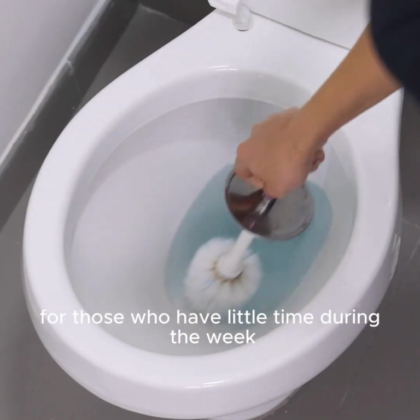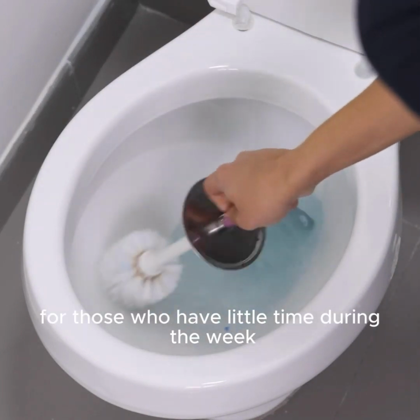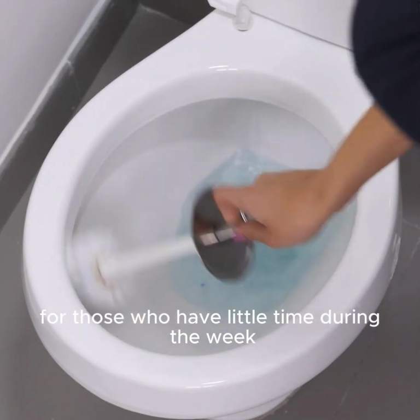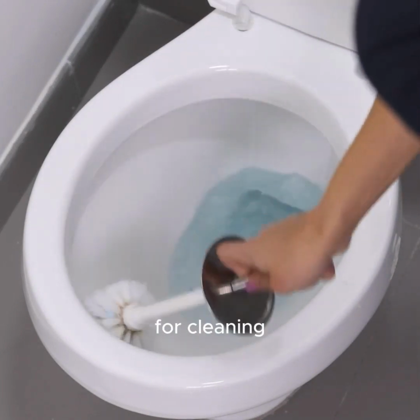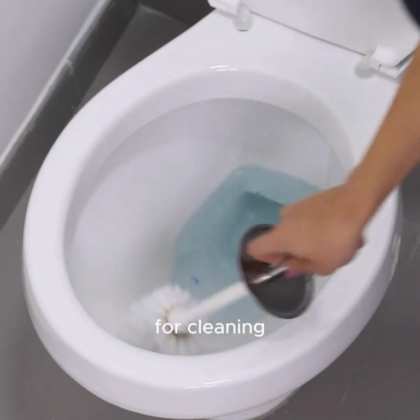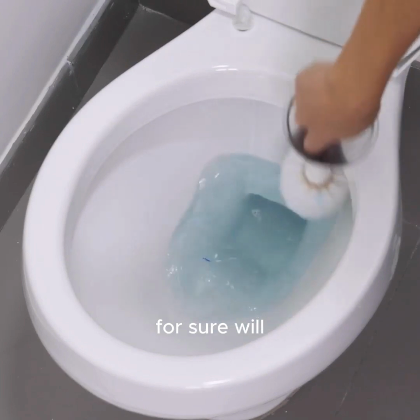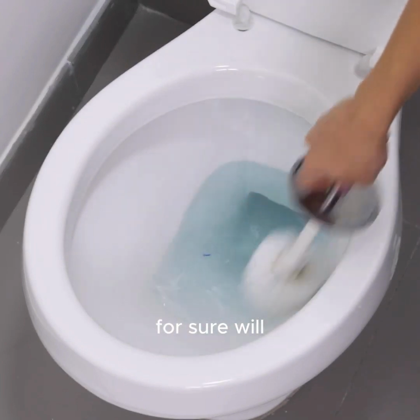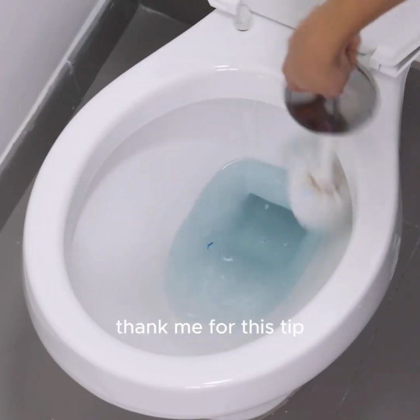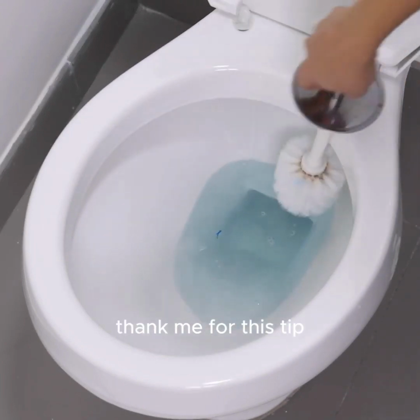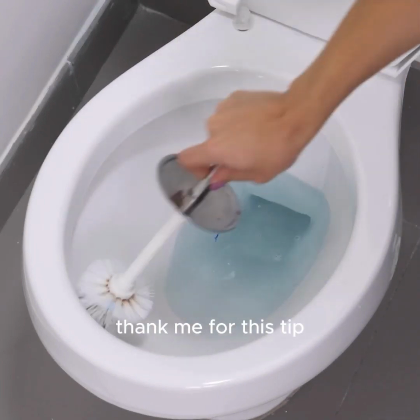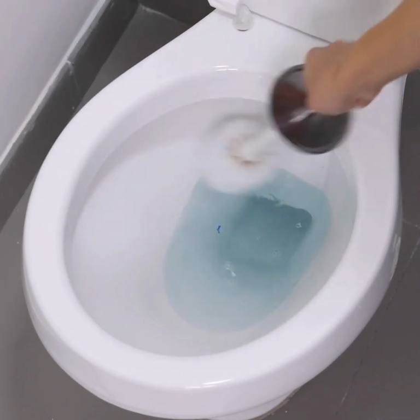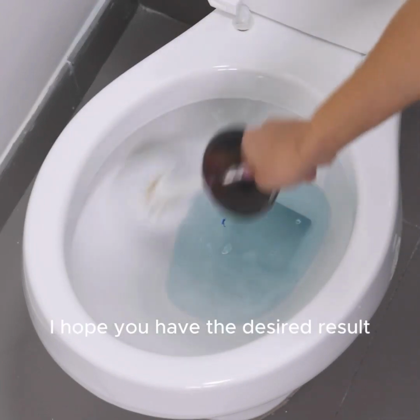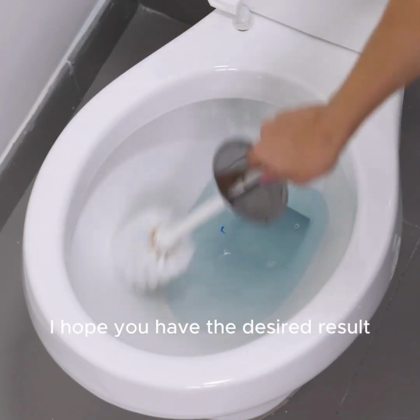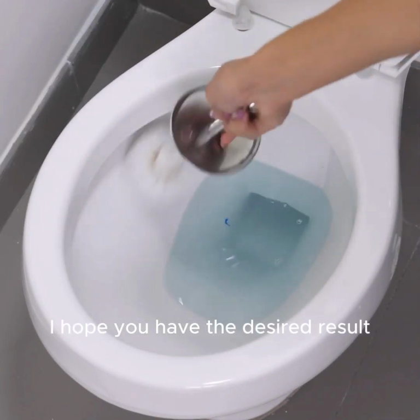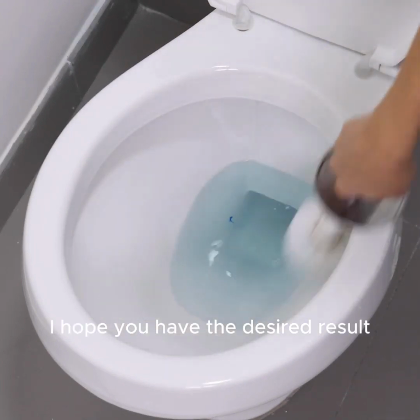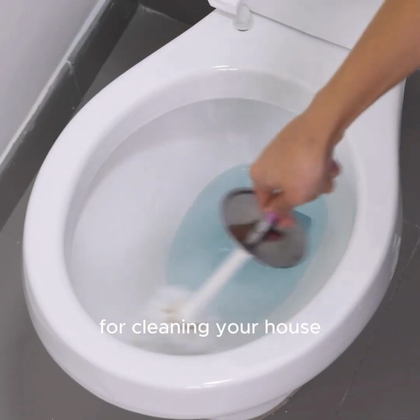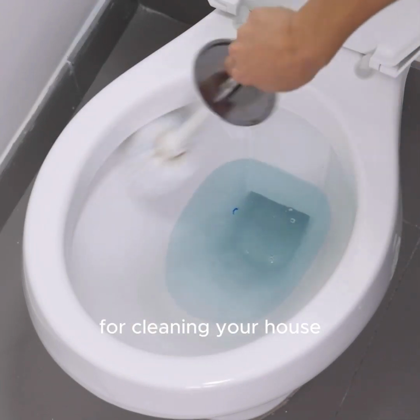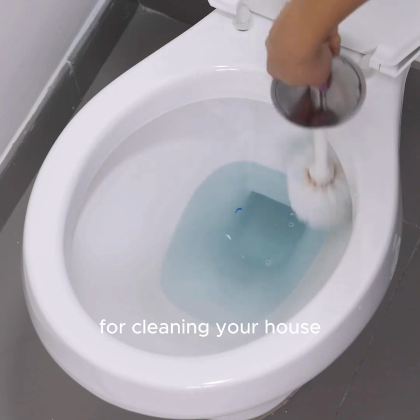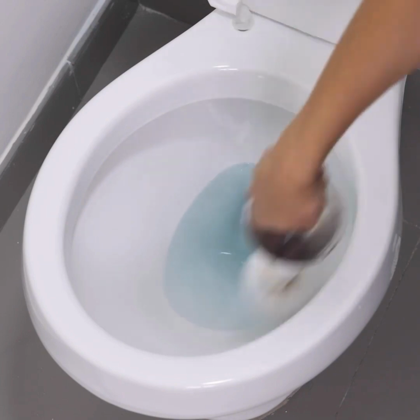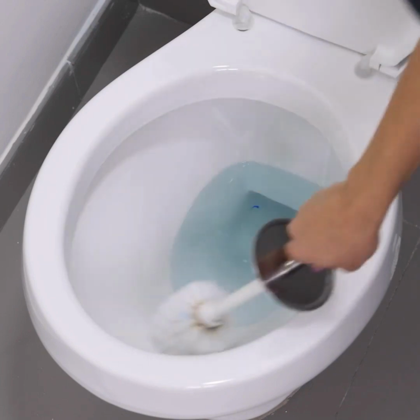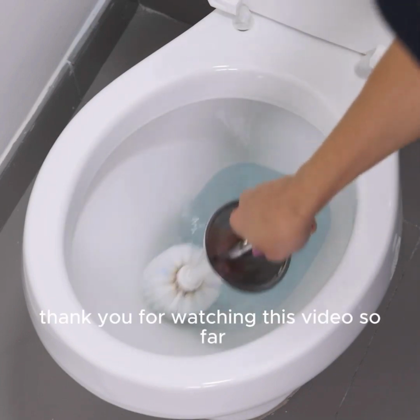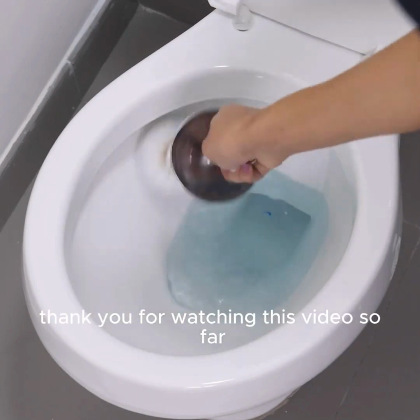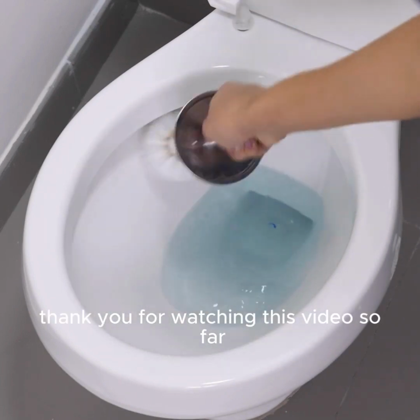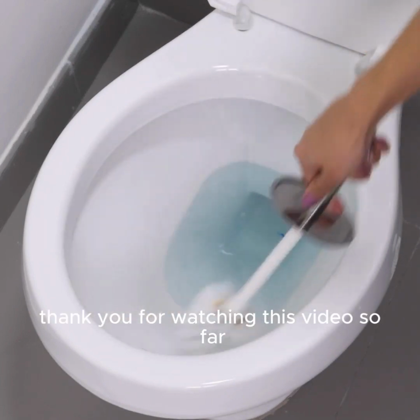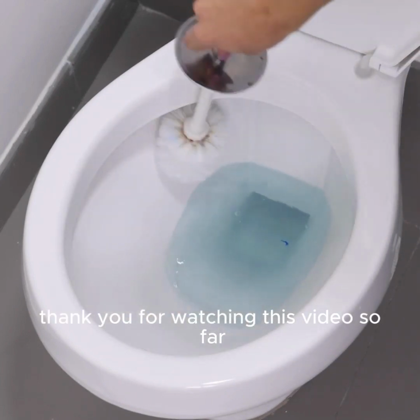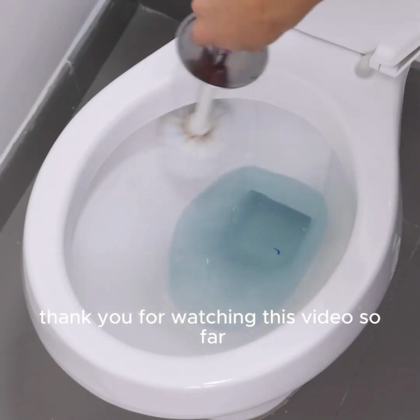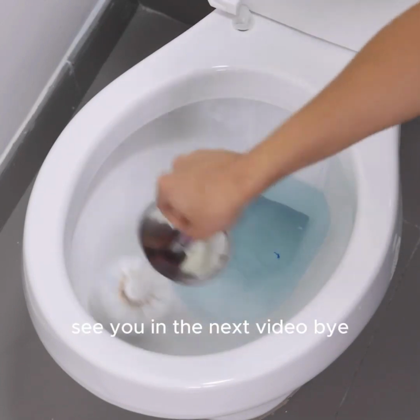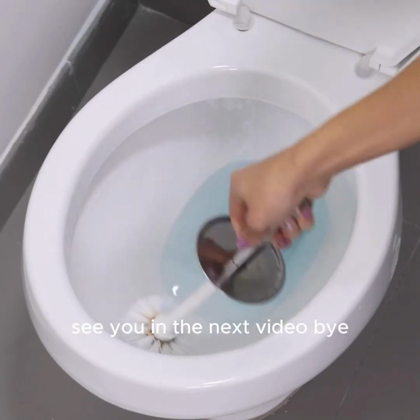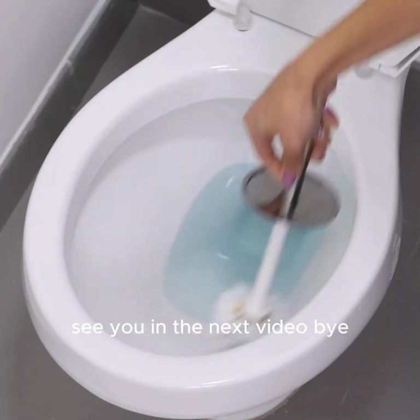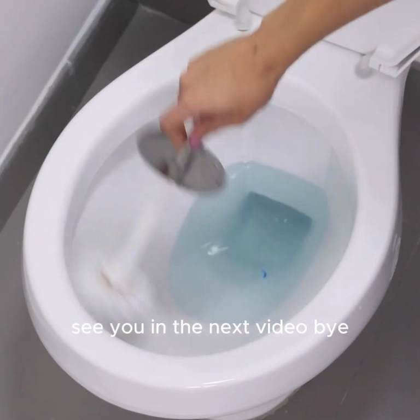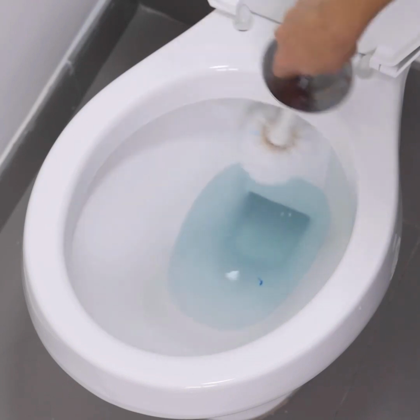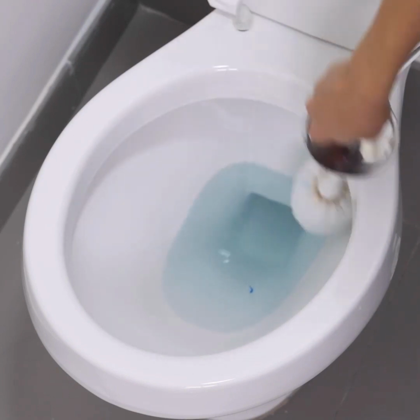For those who have little time during the week for cleaning, you will surely thank me for this tip. I hope you have the desired result for cleaning your house. Thank you for watching this video so far. See you in the next video, bye.